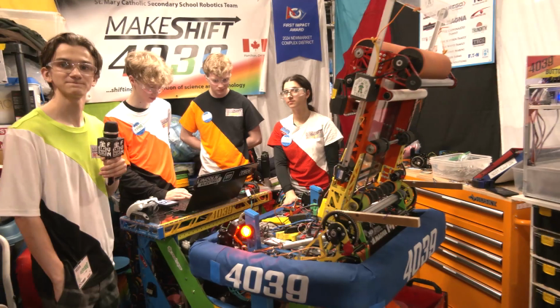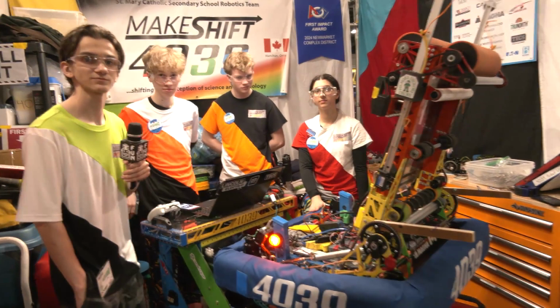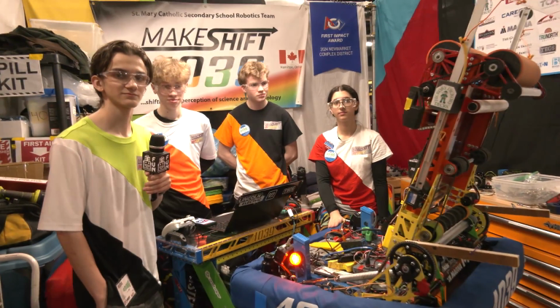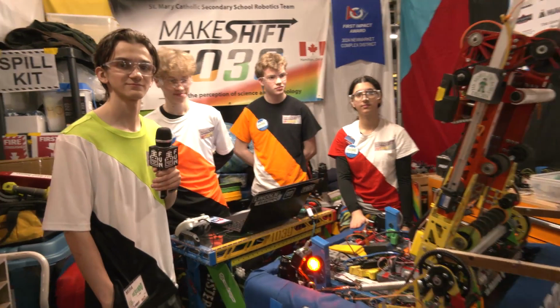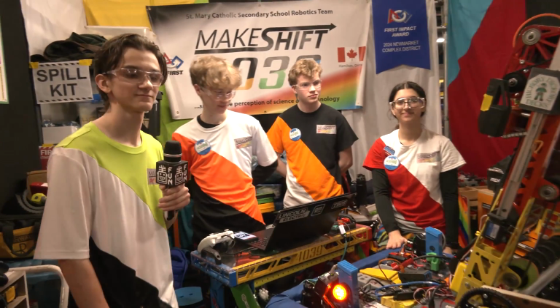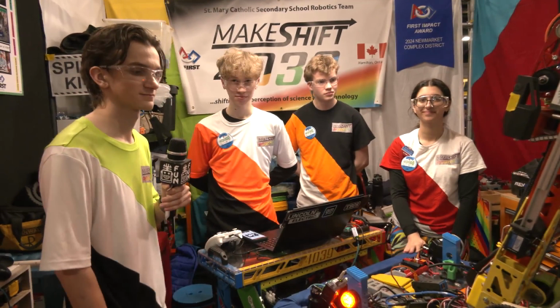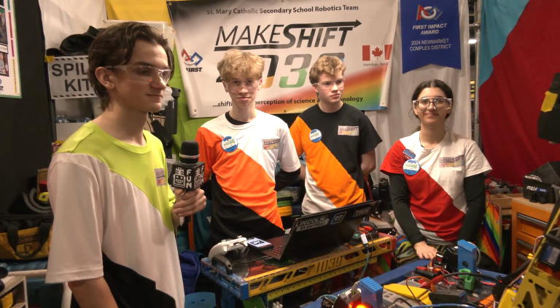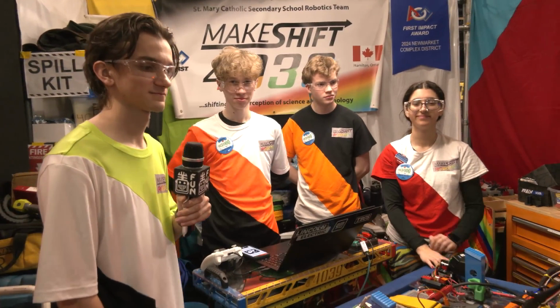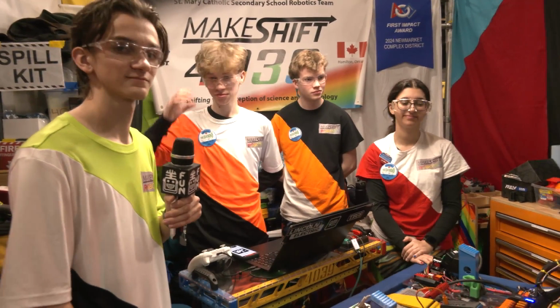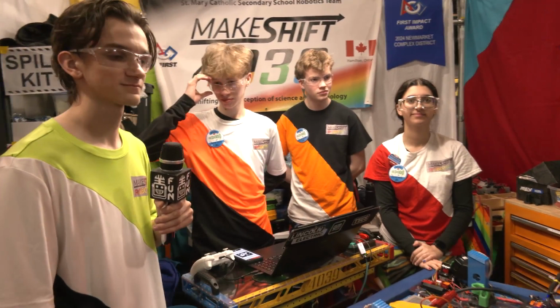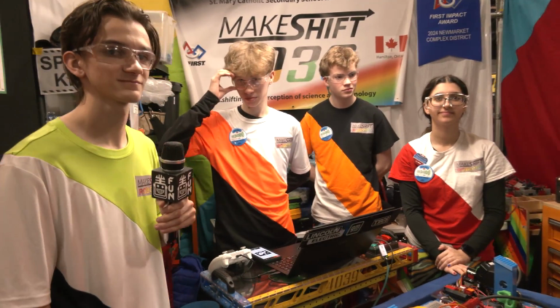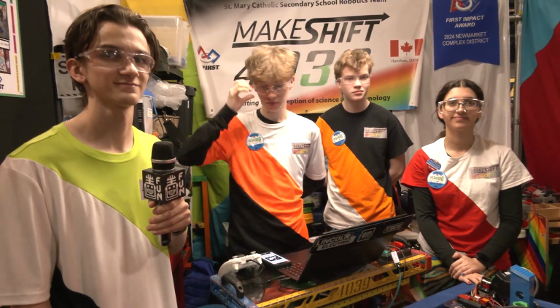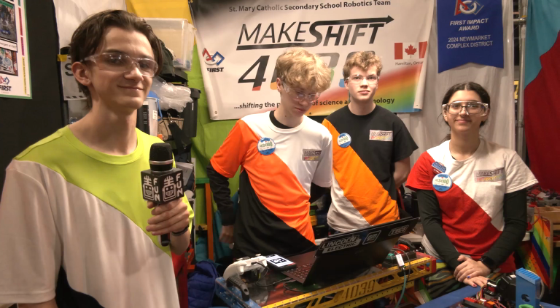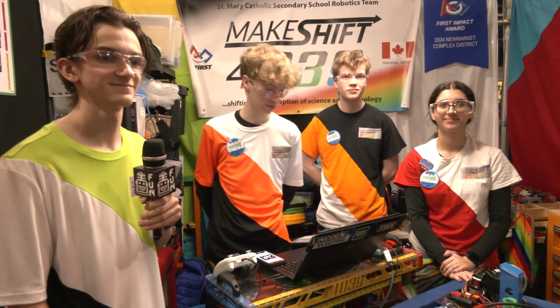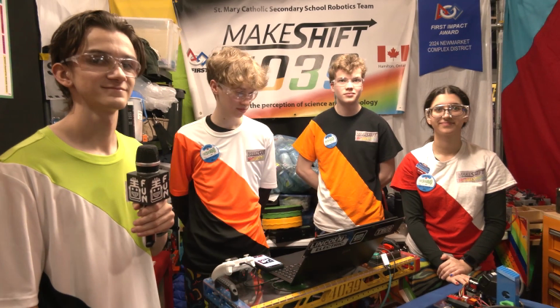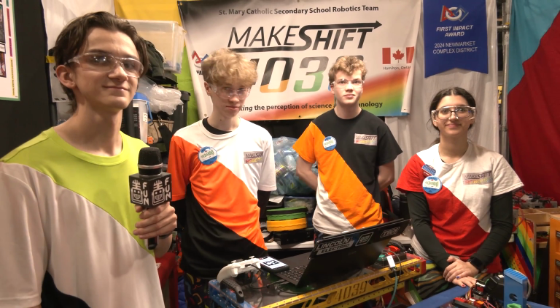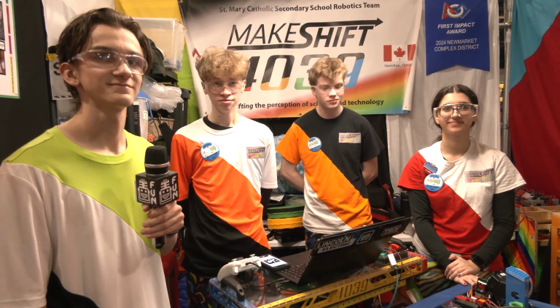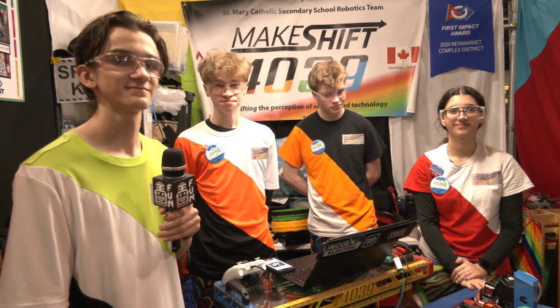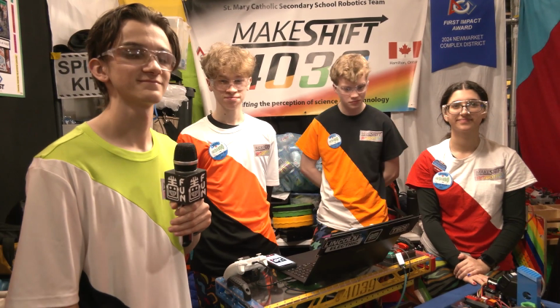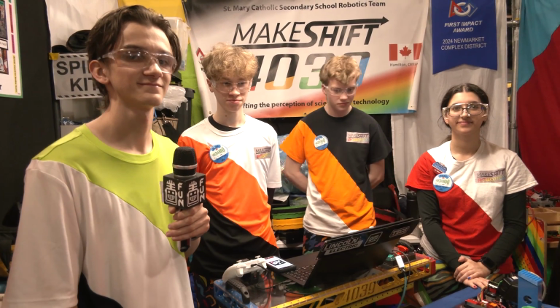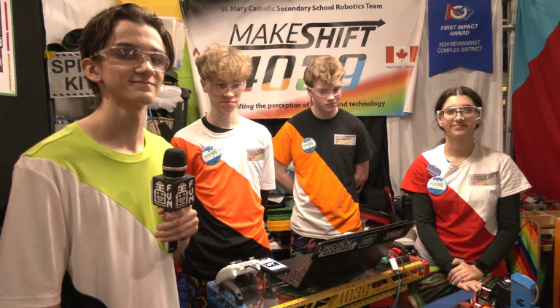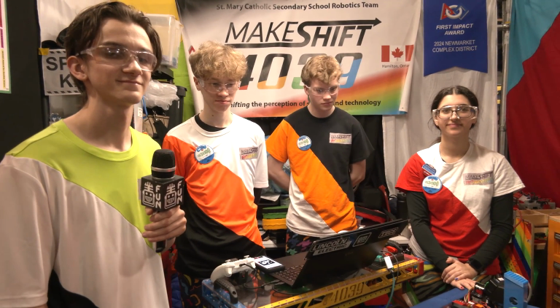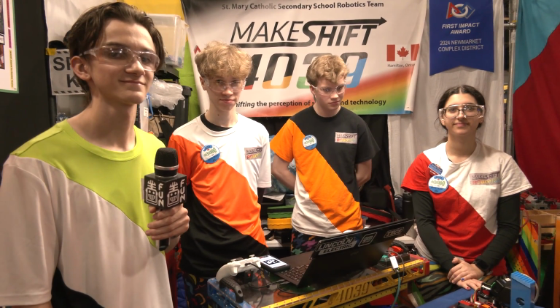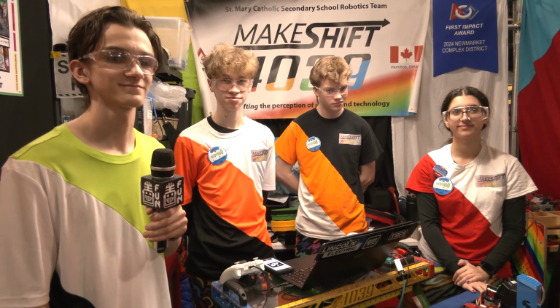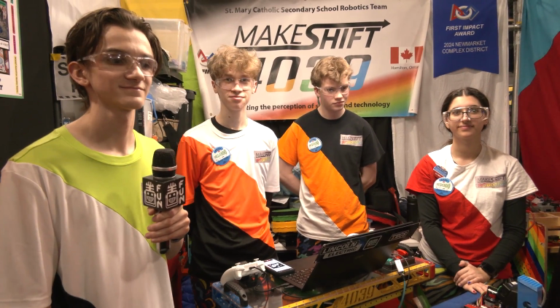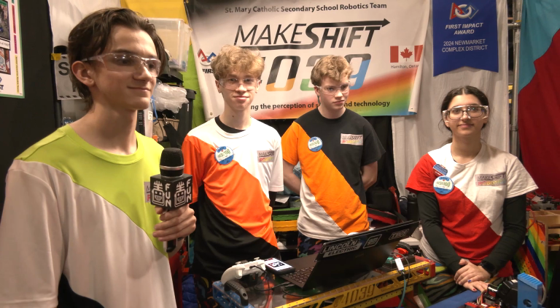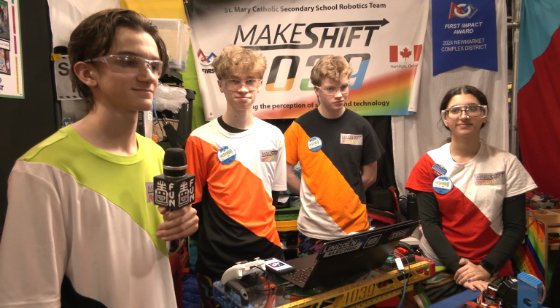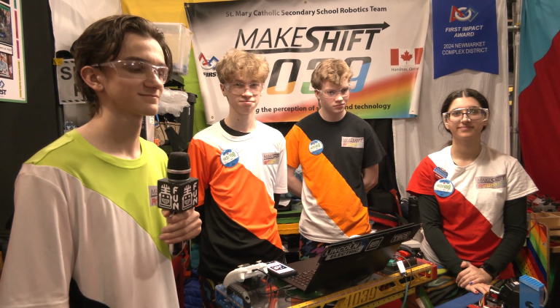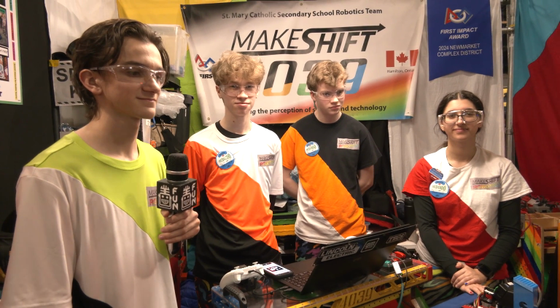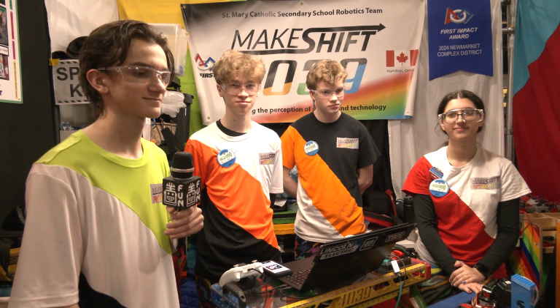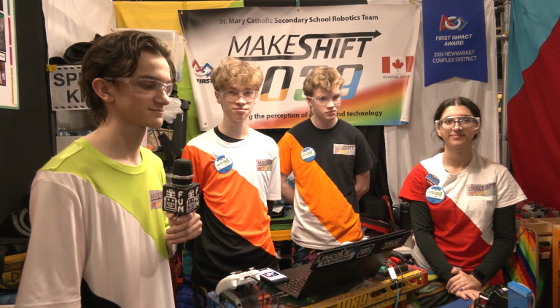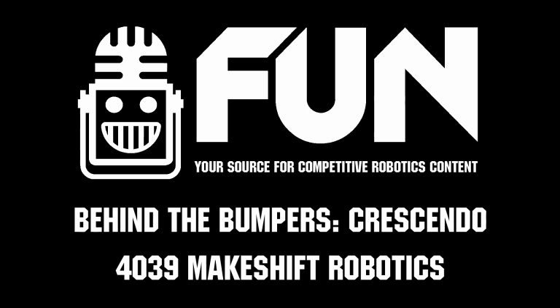Makeshift Robotics, congratulations on a phenomenal season so far. As we're filming this you're looking great in your division, and we can't wait to see what the results are. Looking forward to everything your team does, and thanks a lot for being a great inspiration to the FIRST community. Good luck the rest of the way.